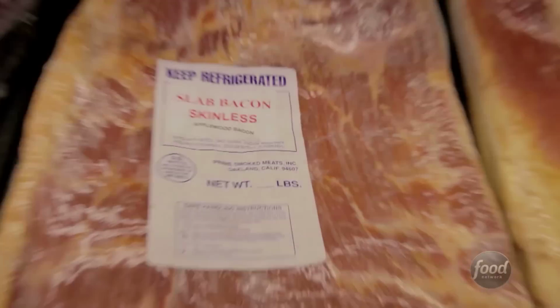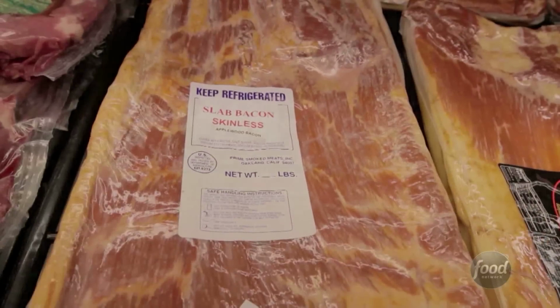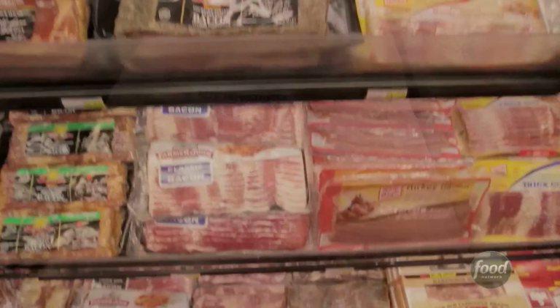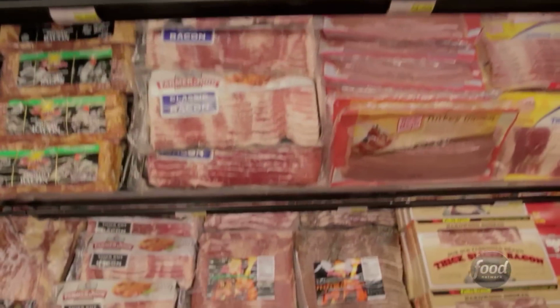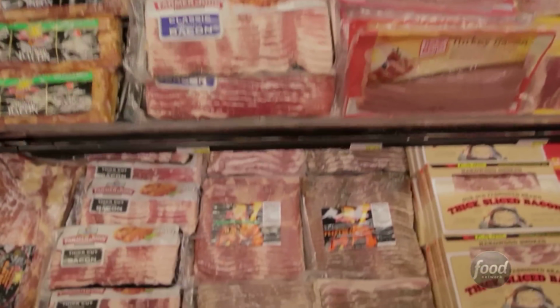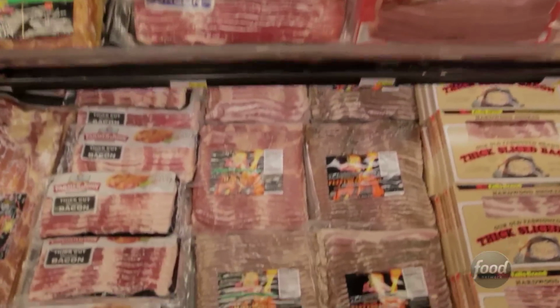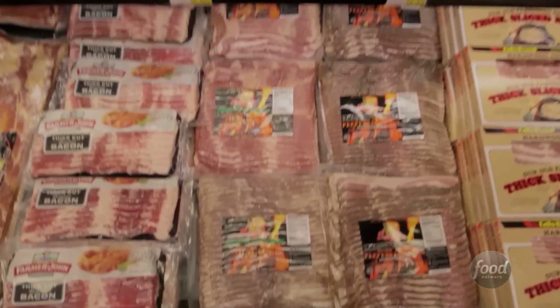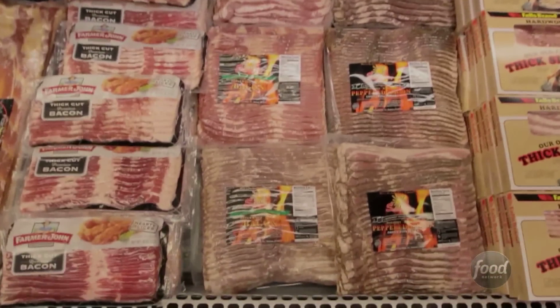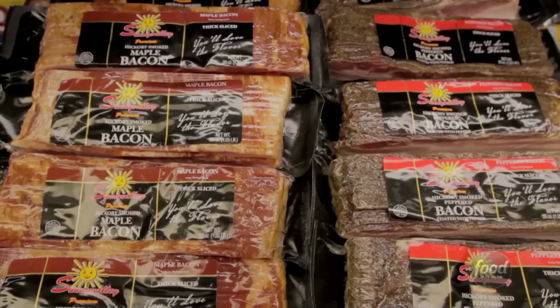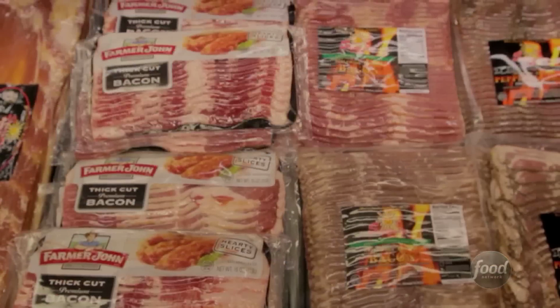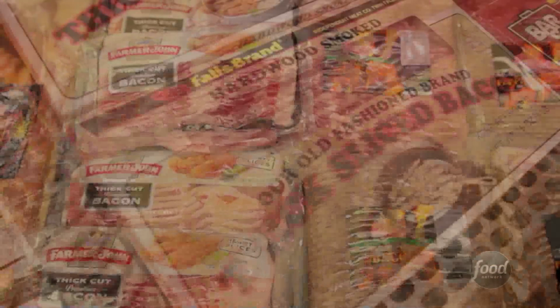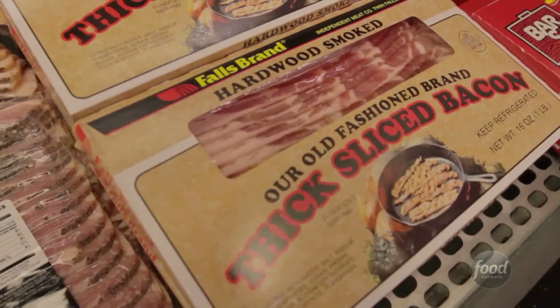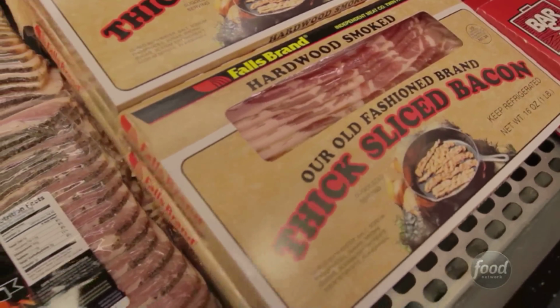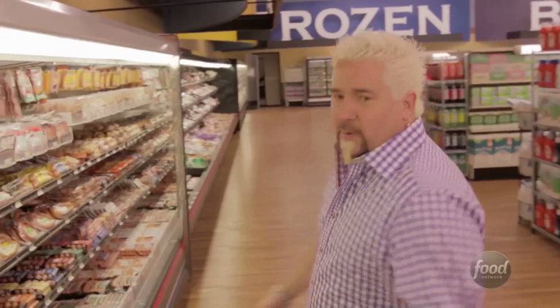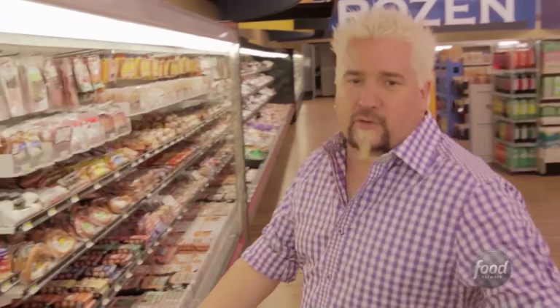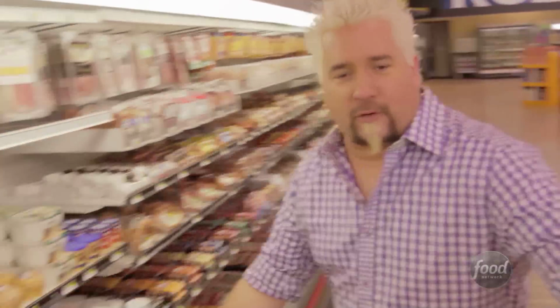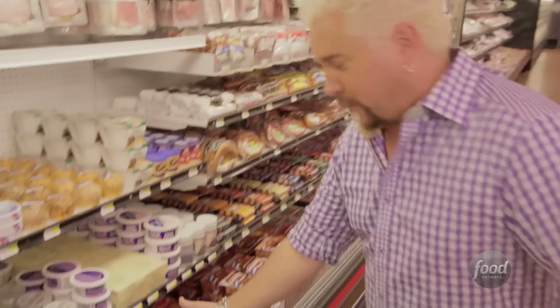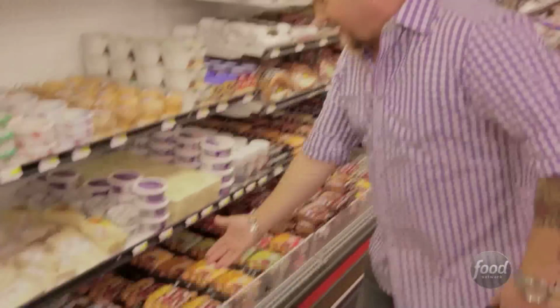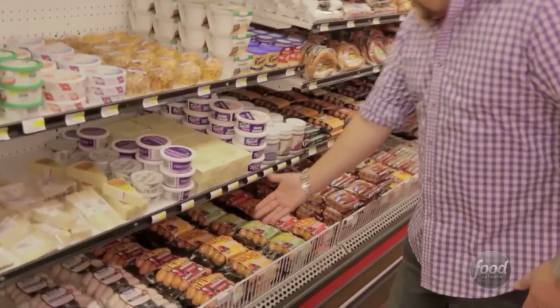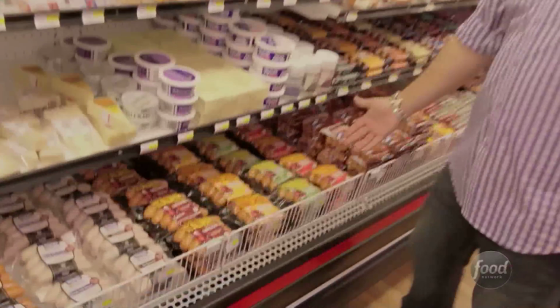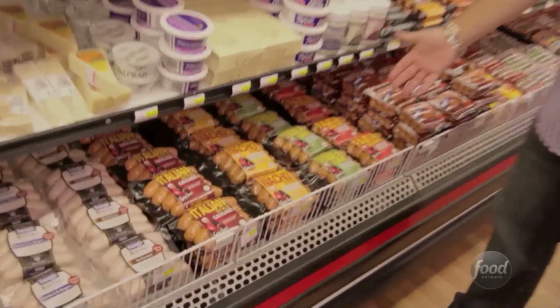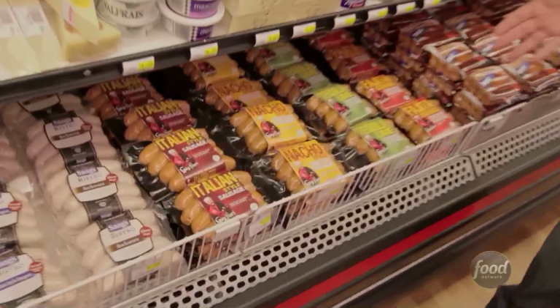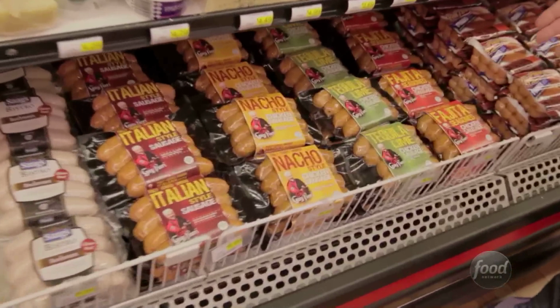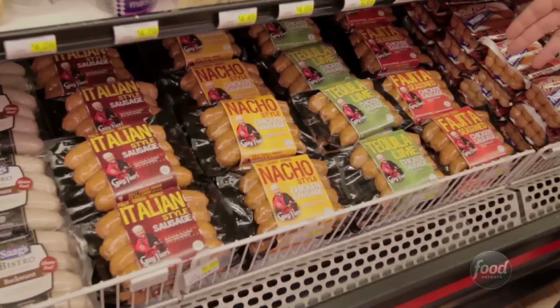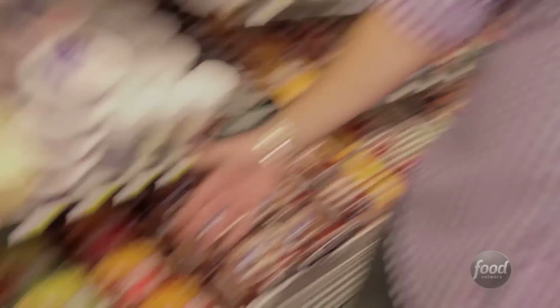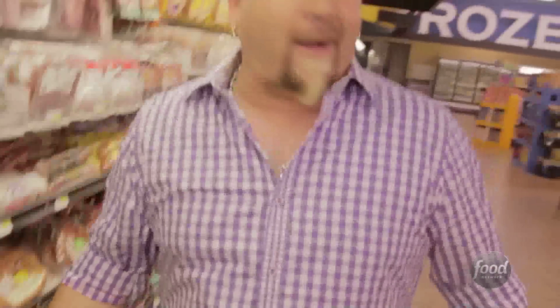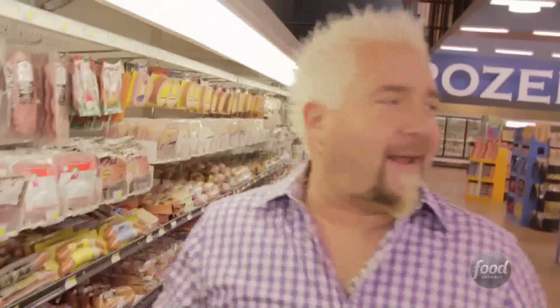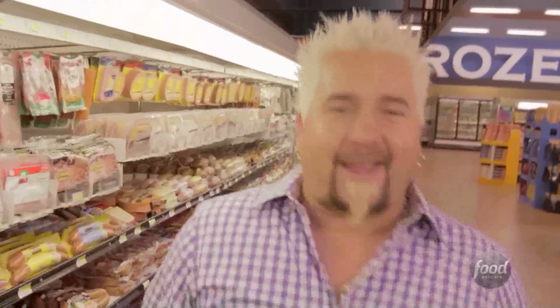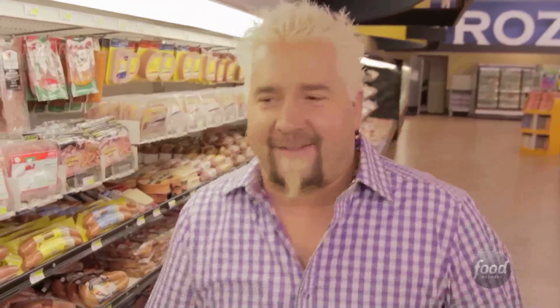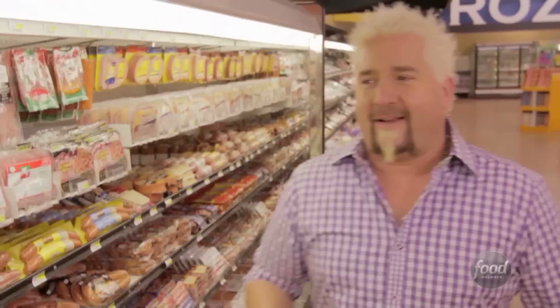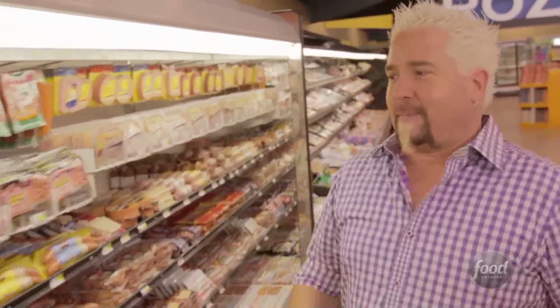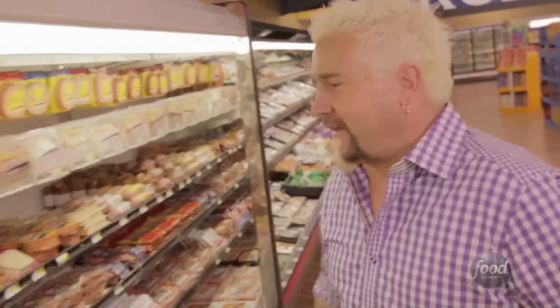This is probably one of the greatest bacon selections you'll ever find. And this is probably the most important spot you want to look at right here — is that the Guy Fieri sausage line? How did that get here? Alright, I'm going to get paid for that later.